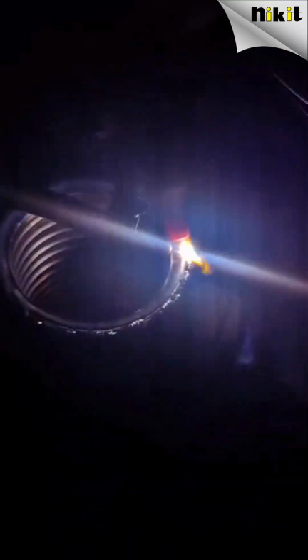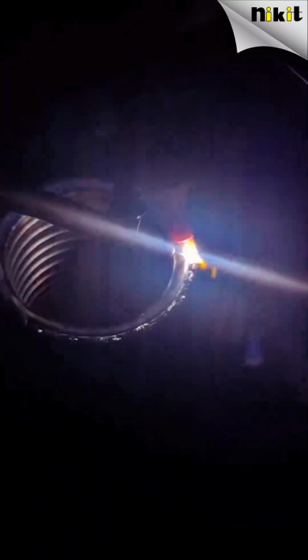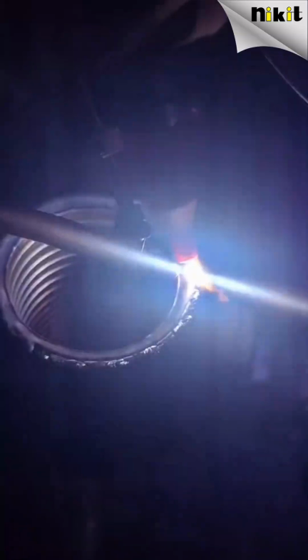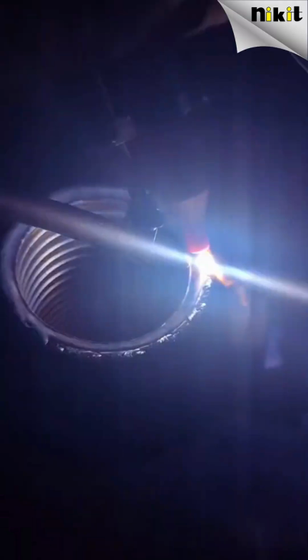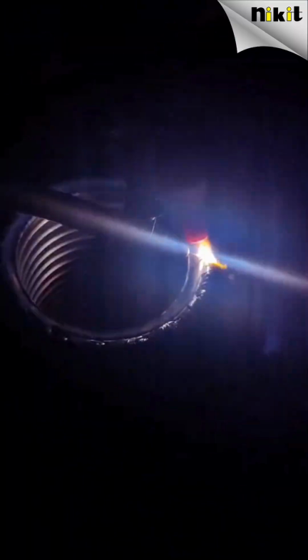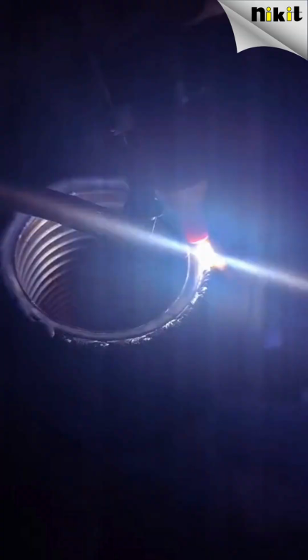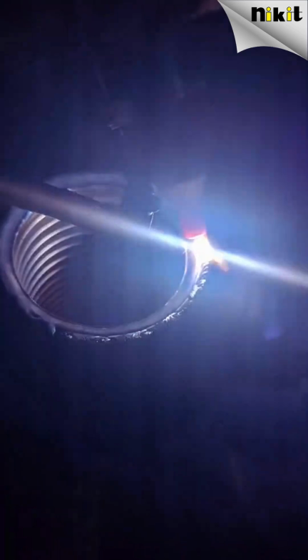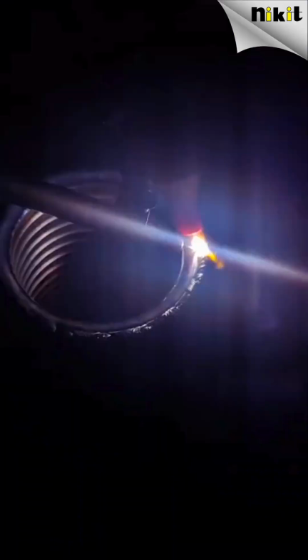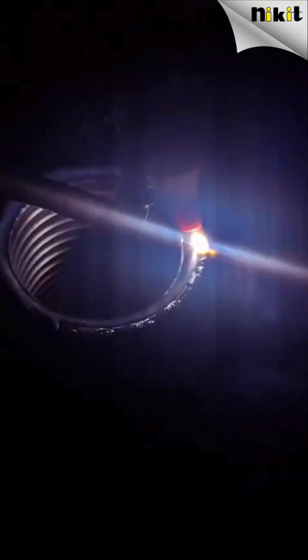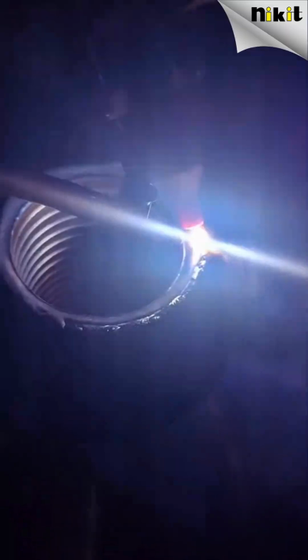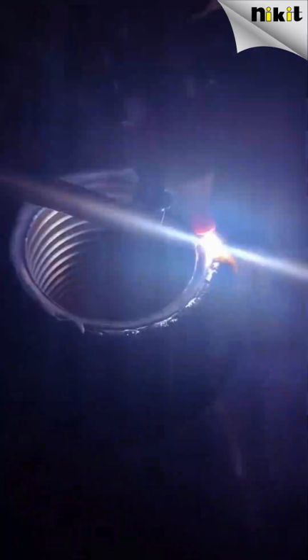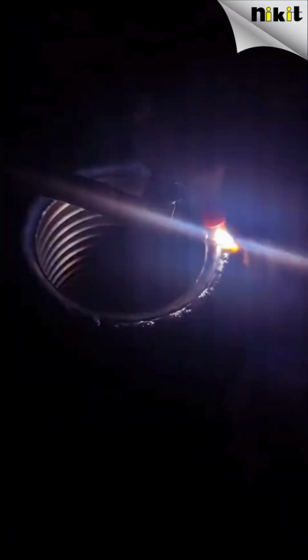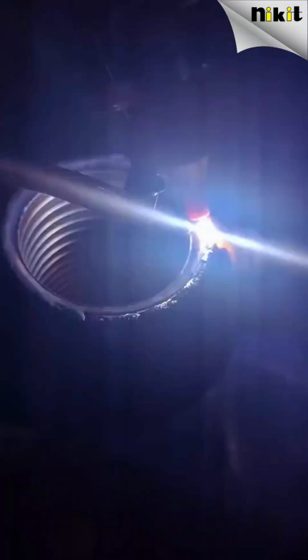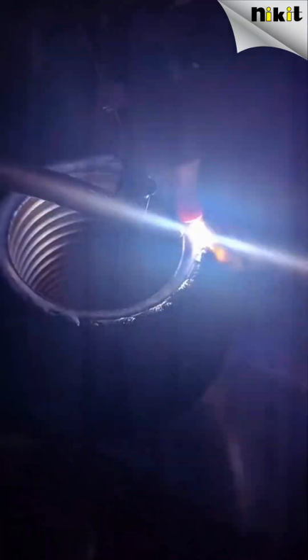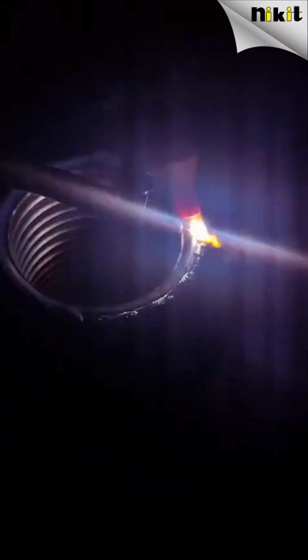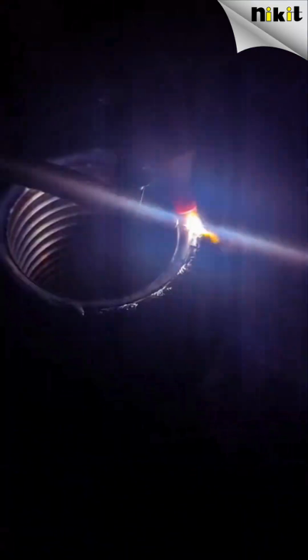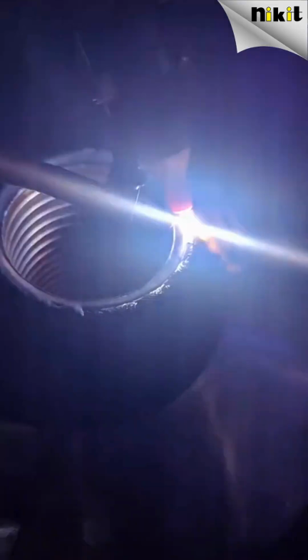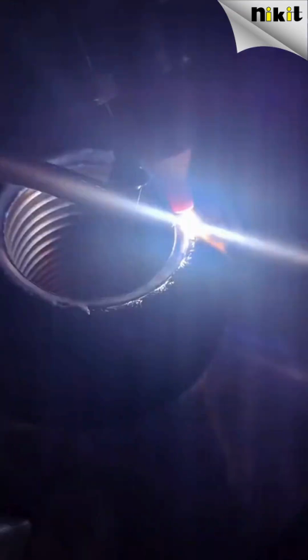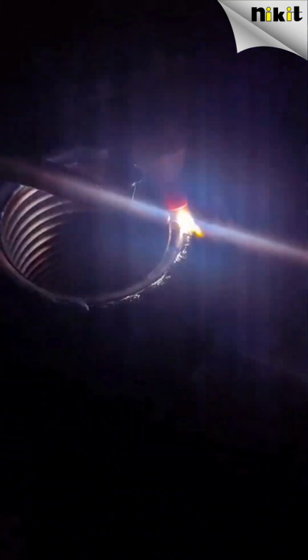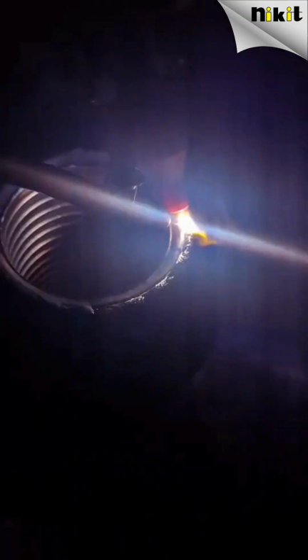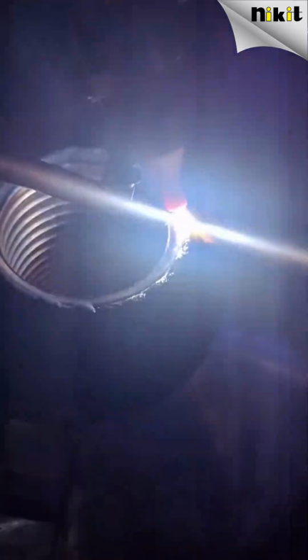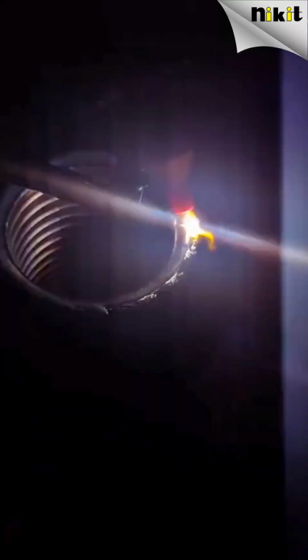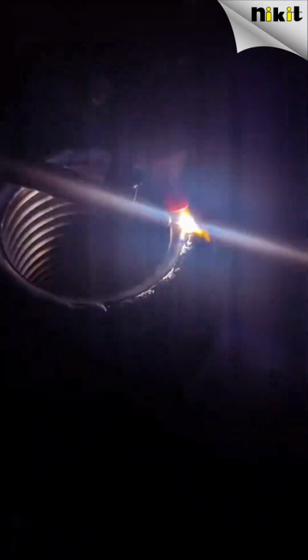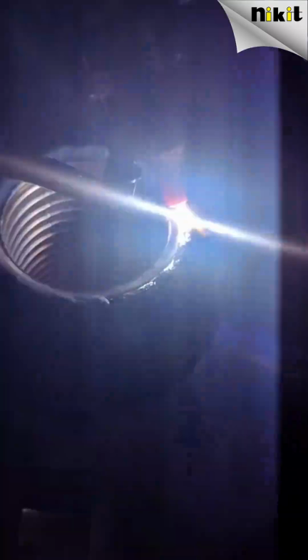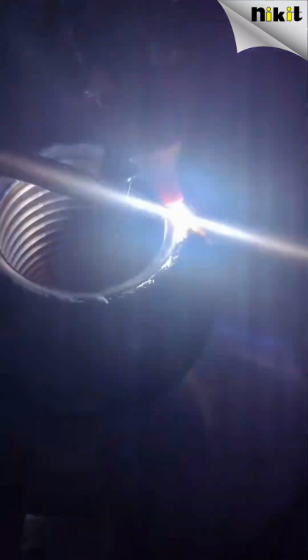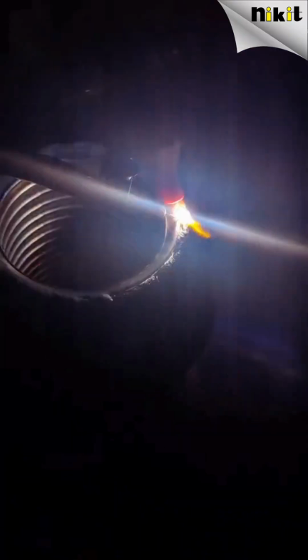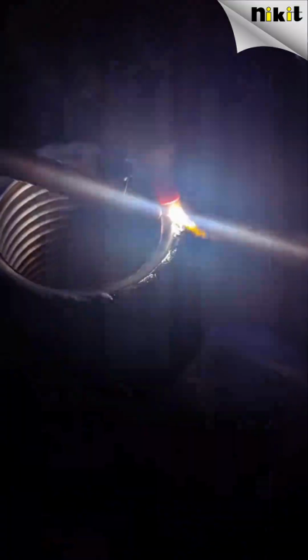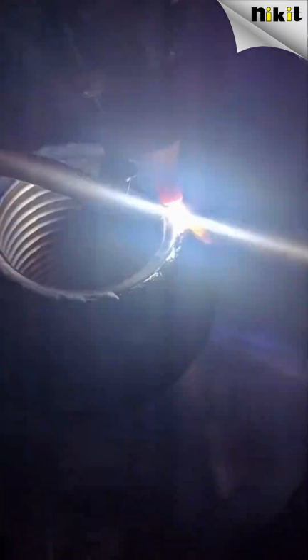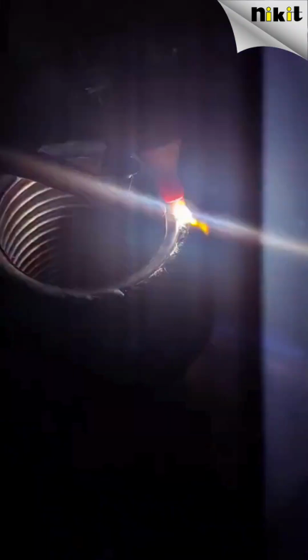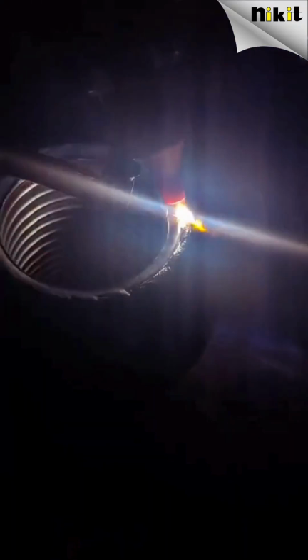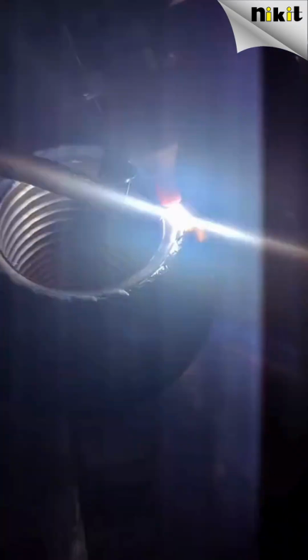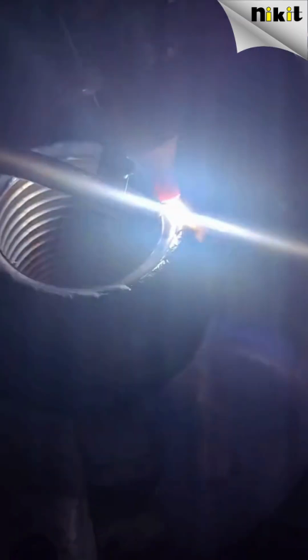Professionals will immediately notice reduced vibration, smoother motion control, and the stability needed for consistent high-grade welds, even during extended cycles. For industry experts, this isn't just an upgrade — it's a productivity multiplier.